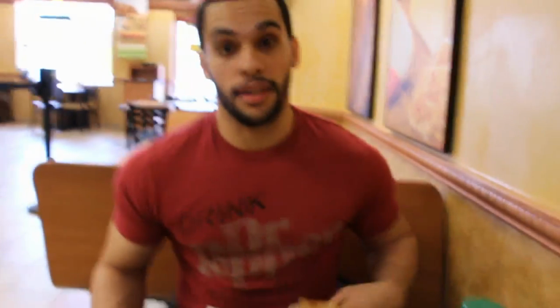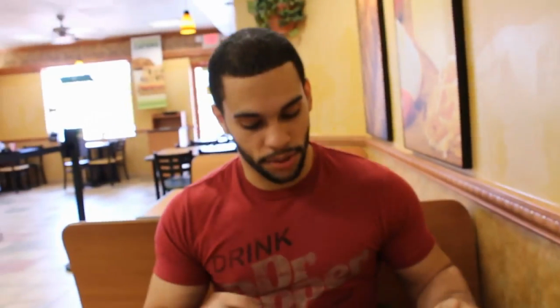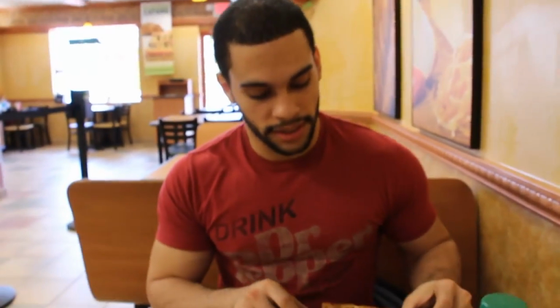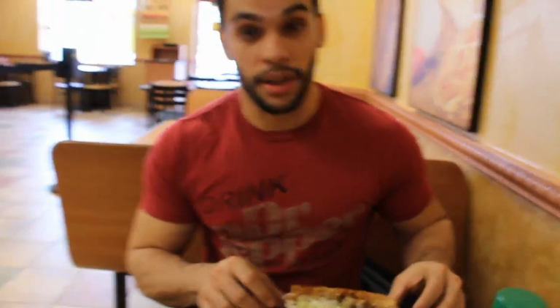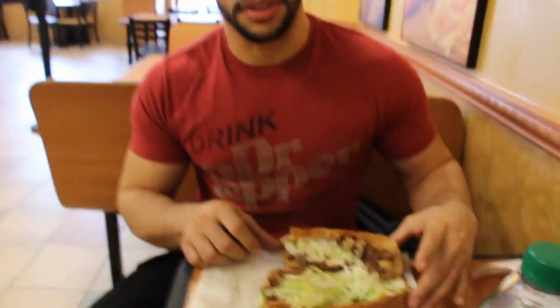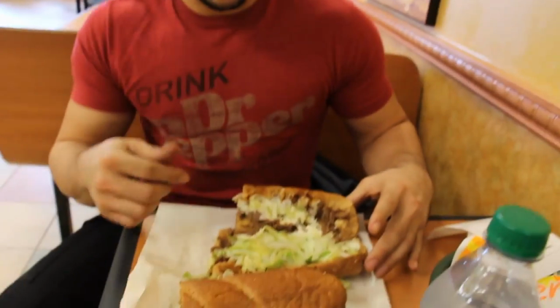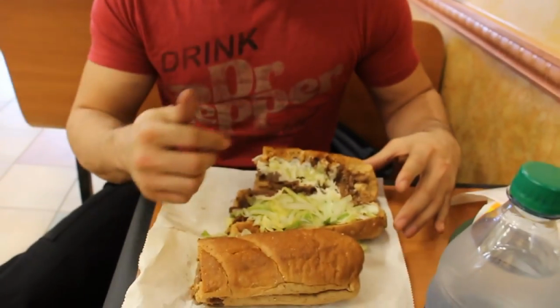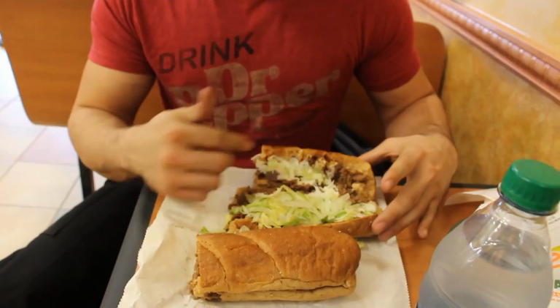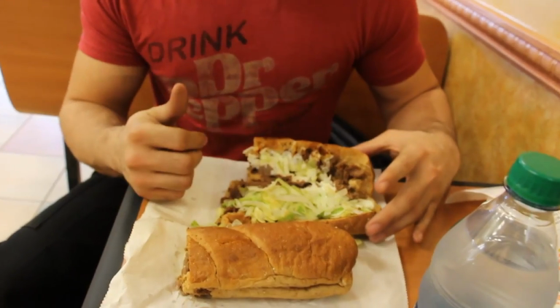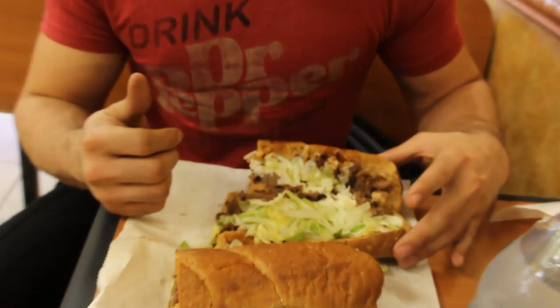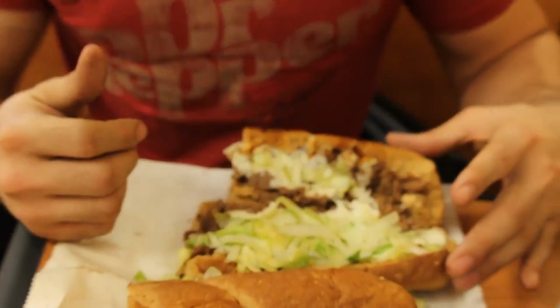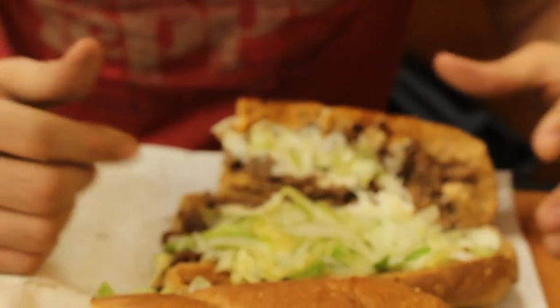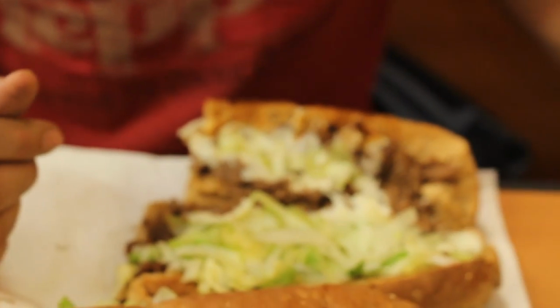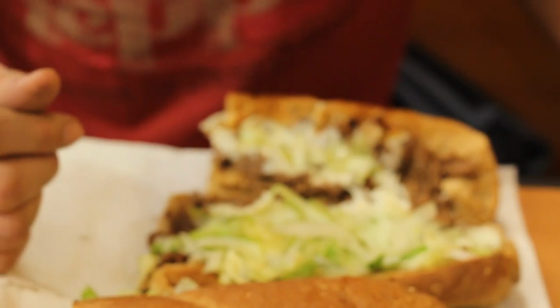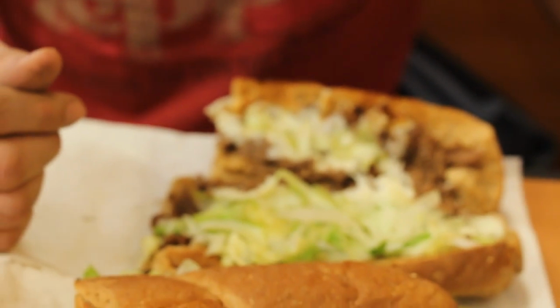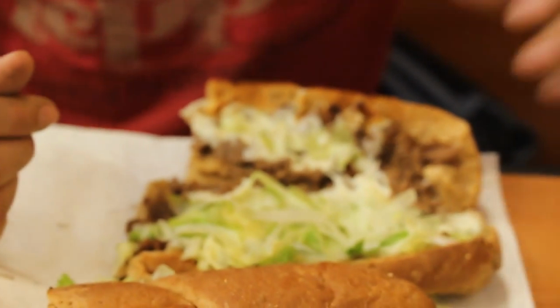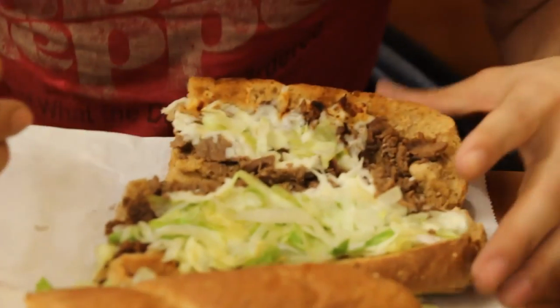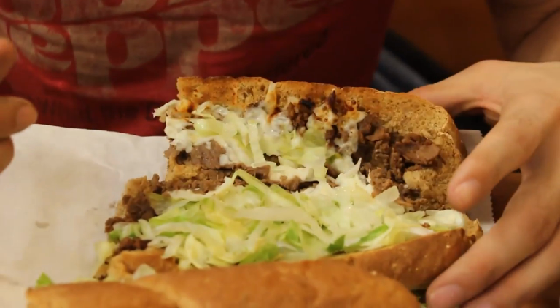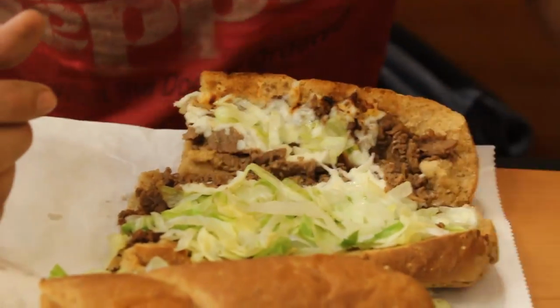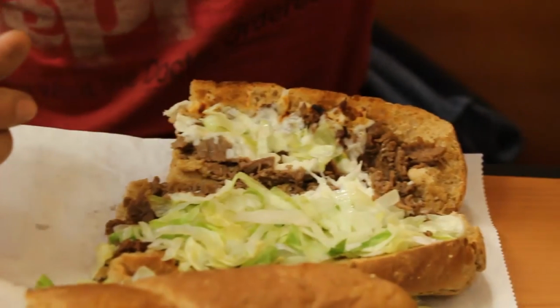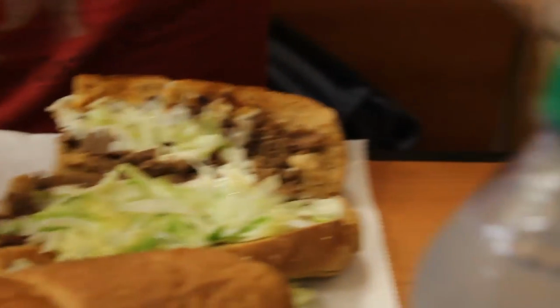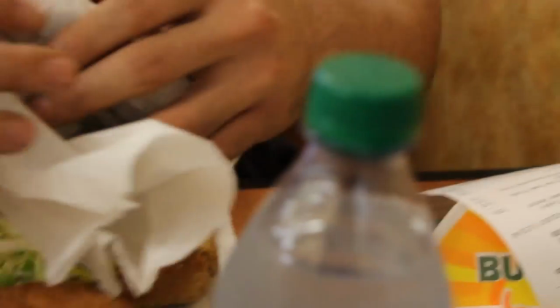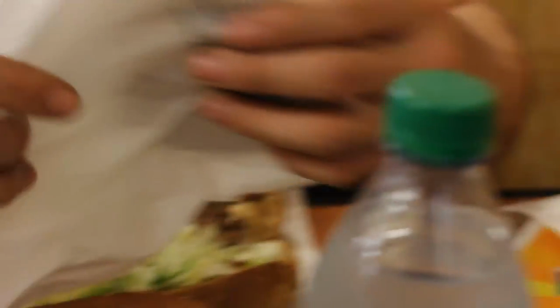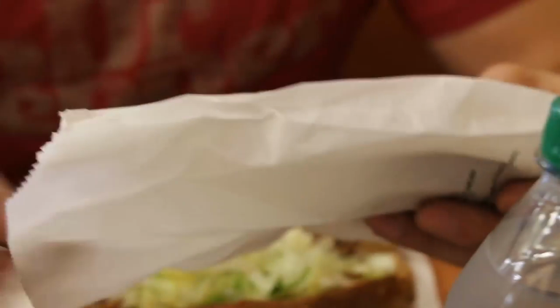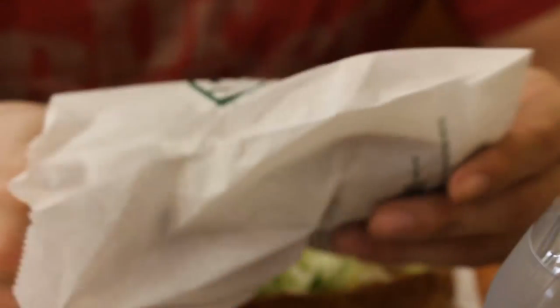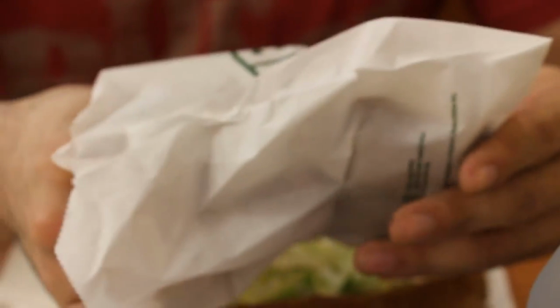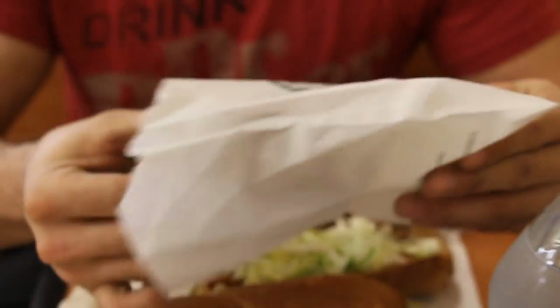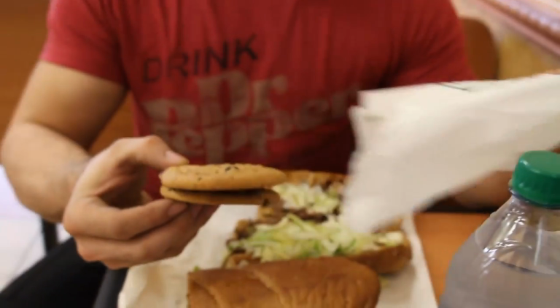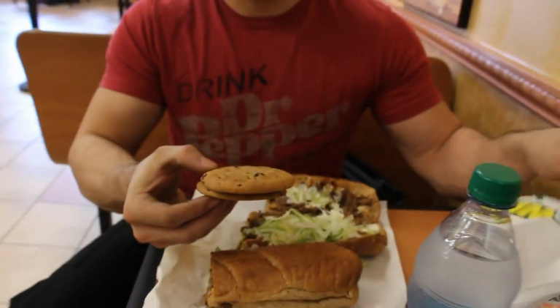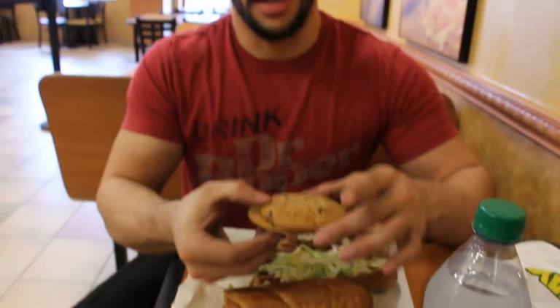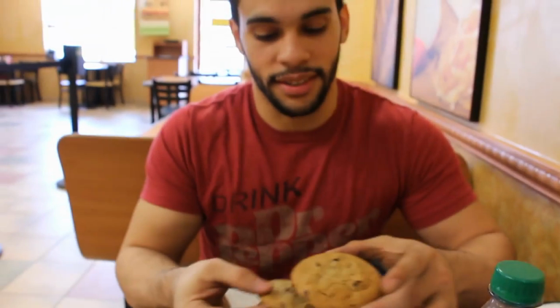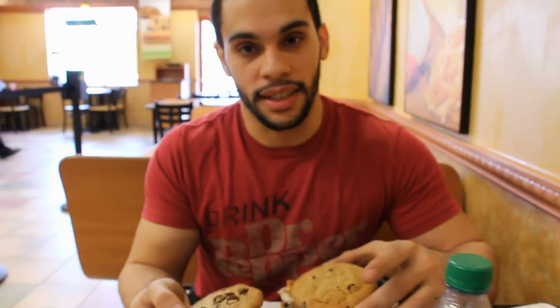Like I showed you guys, I got the cheesesteak — a lot of meat, some cheese, lettuce. Mine was 11 bucks with the meal. Got some cookies too — I had to do it, guys.